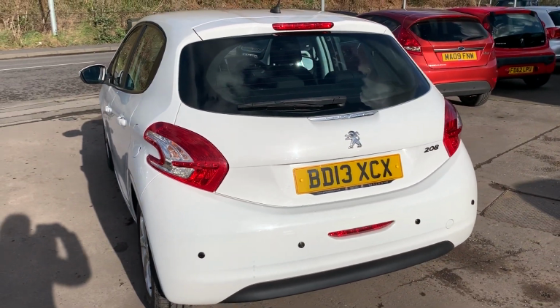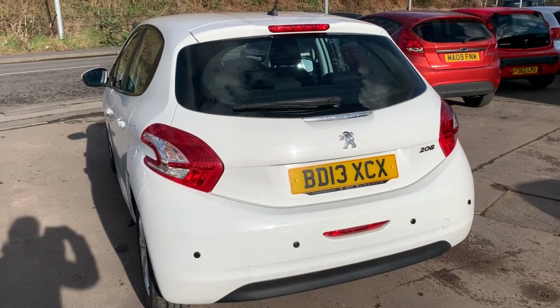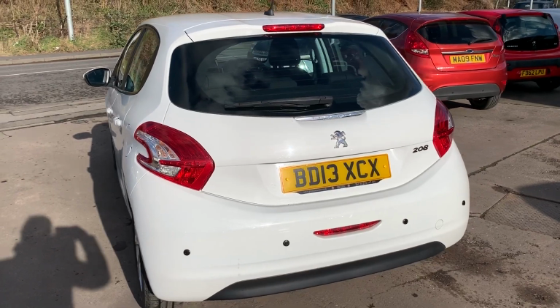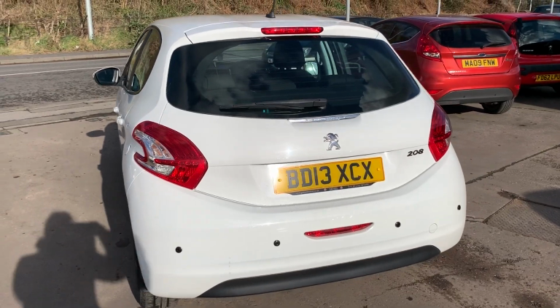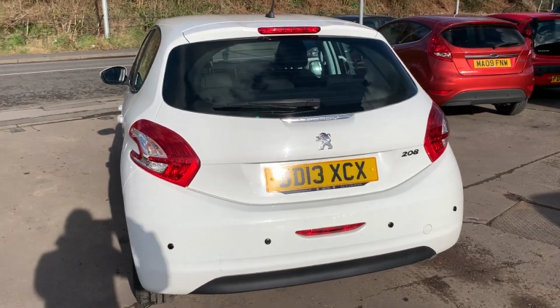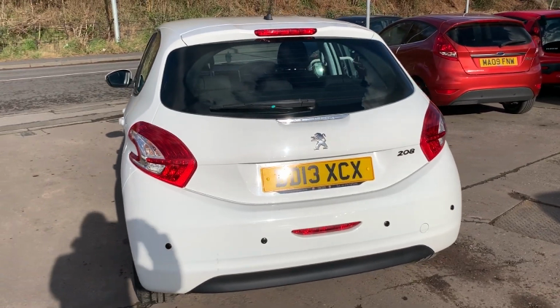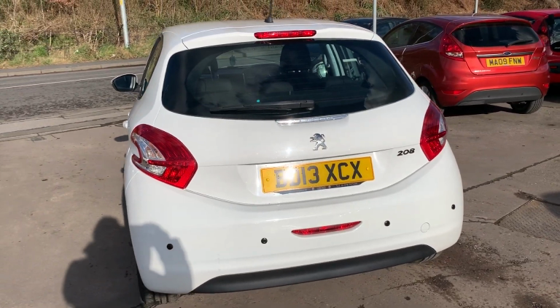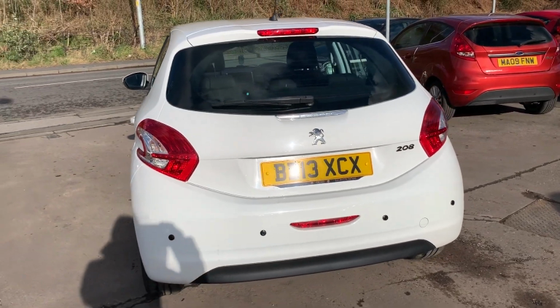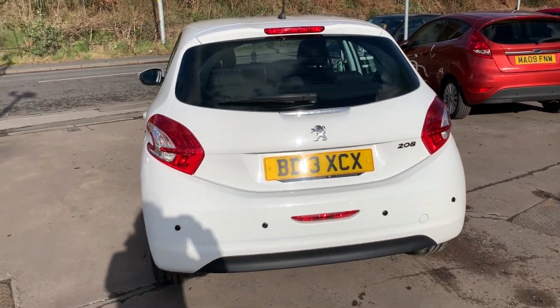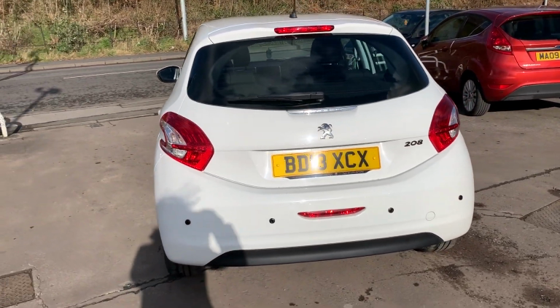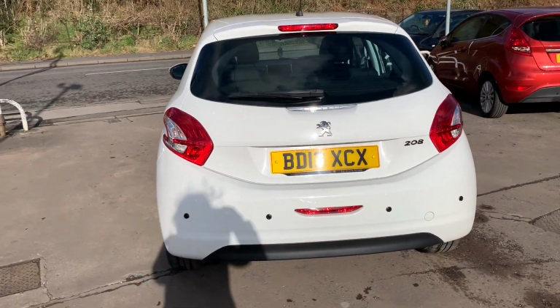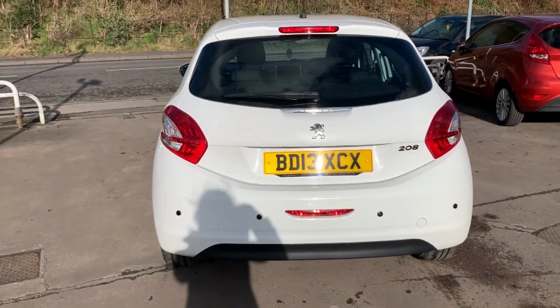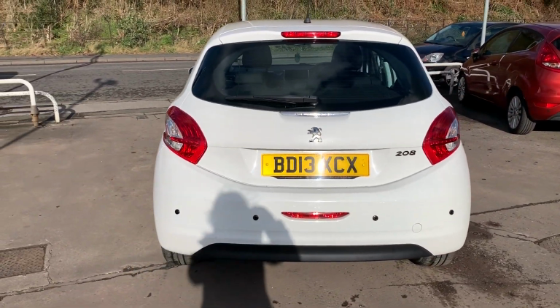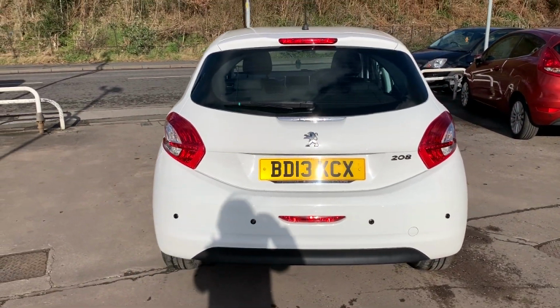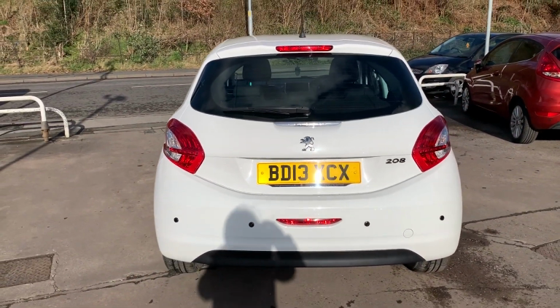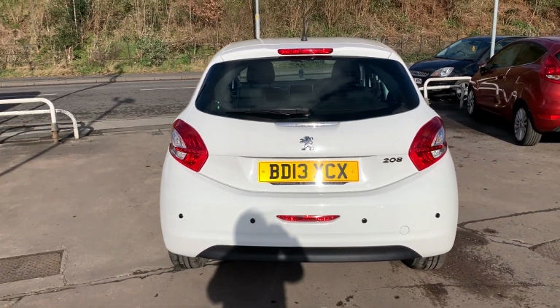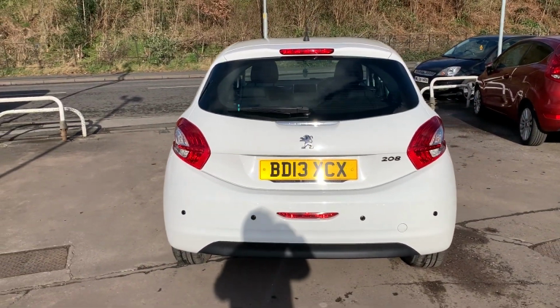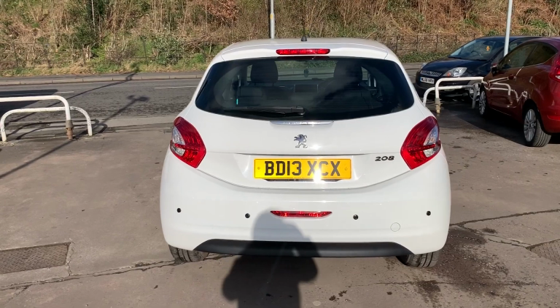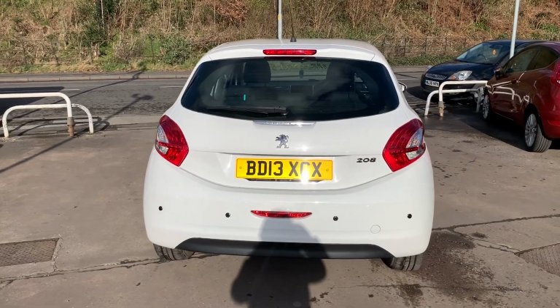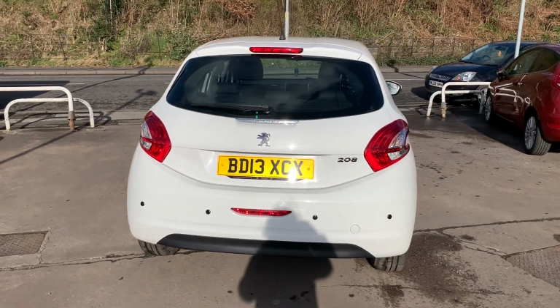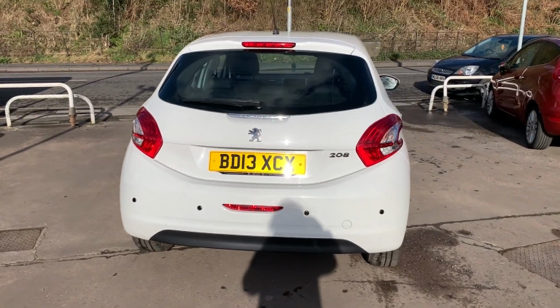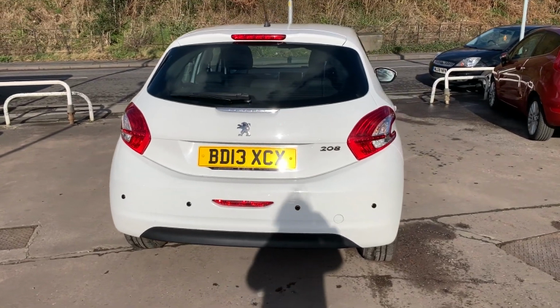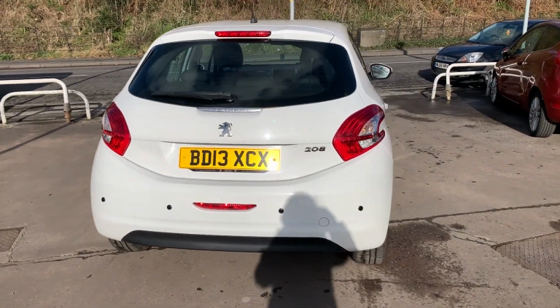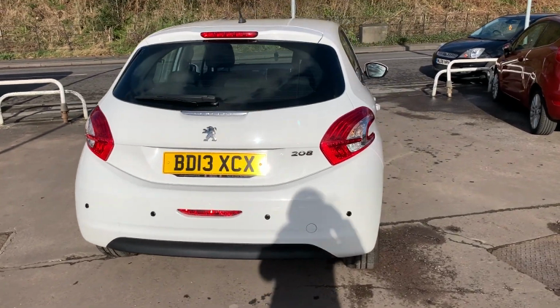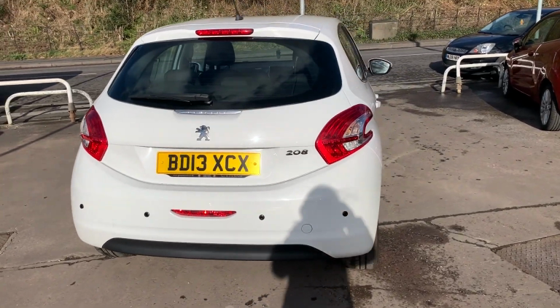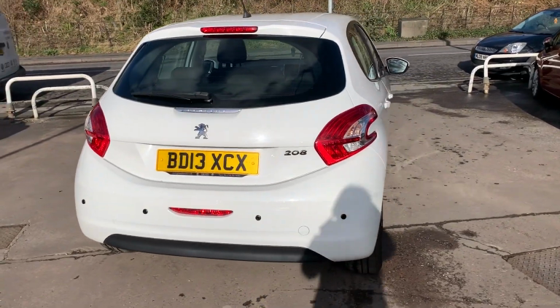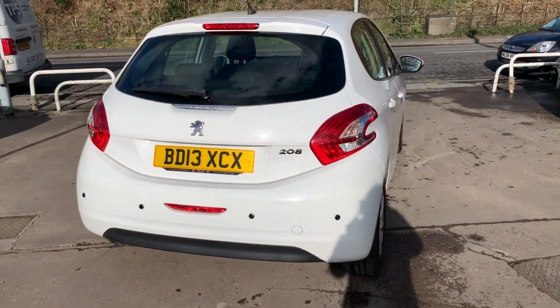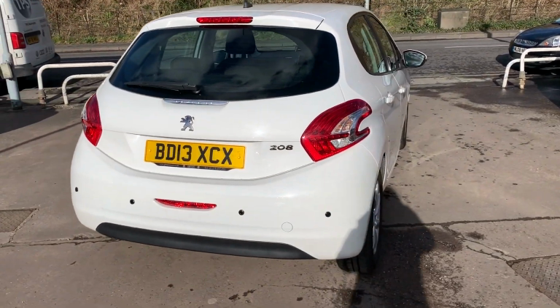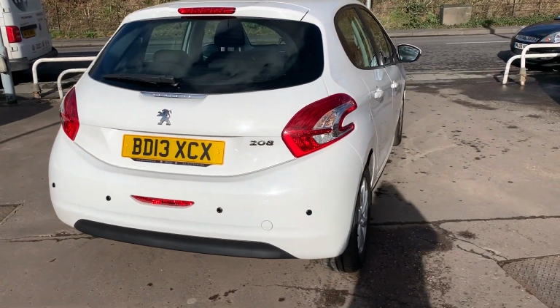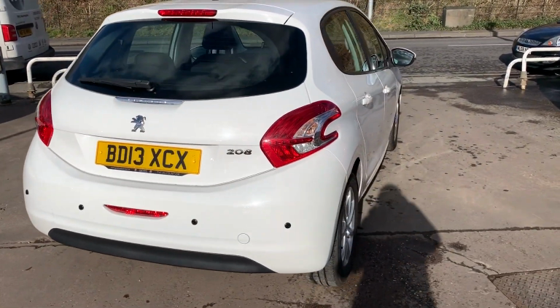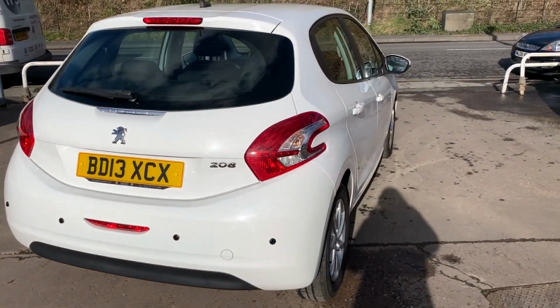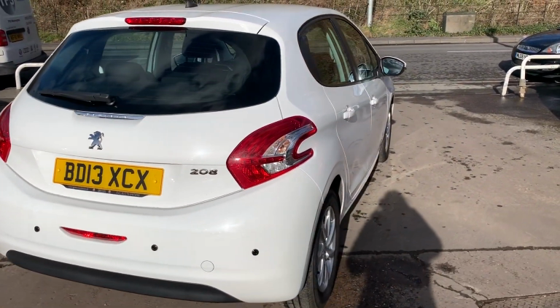The car also has an auxiliary port, USB, Bluetooth, and remote central locking. The tax on this car is only £20 a year, and the car also has a full service history.